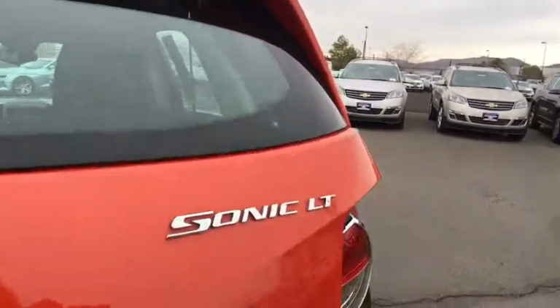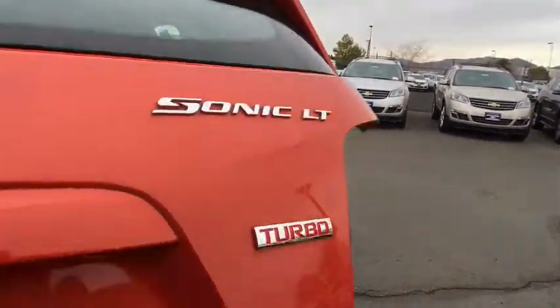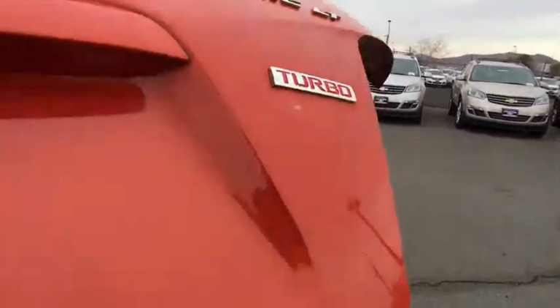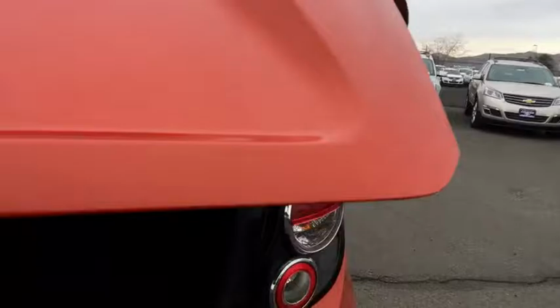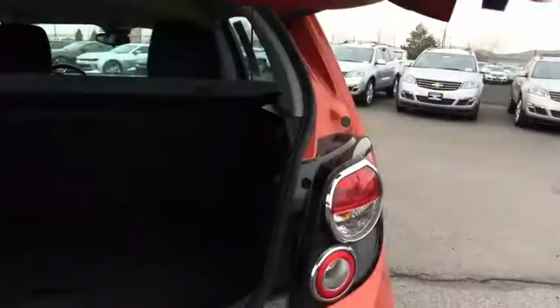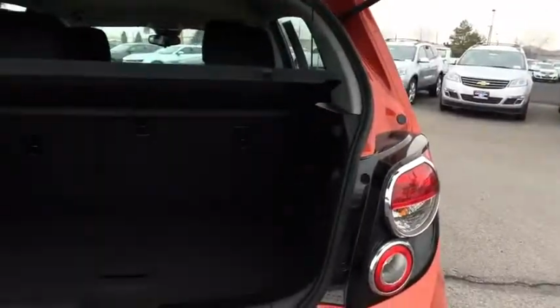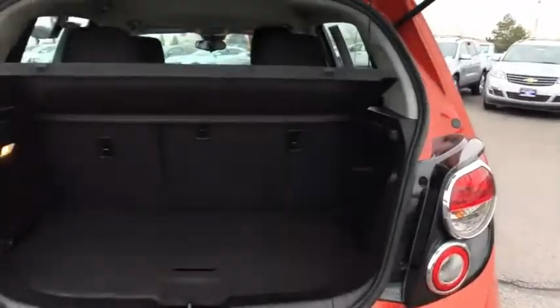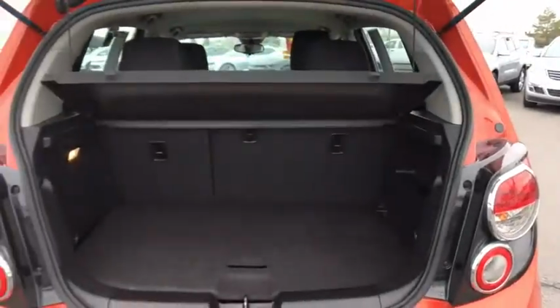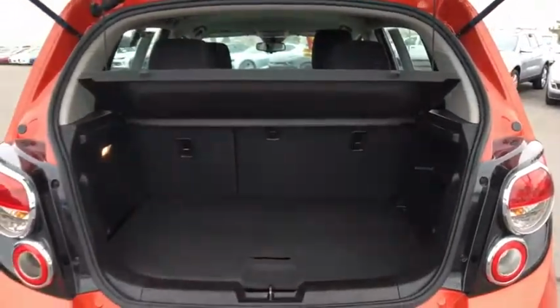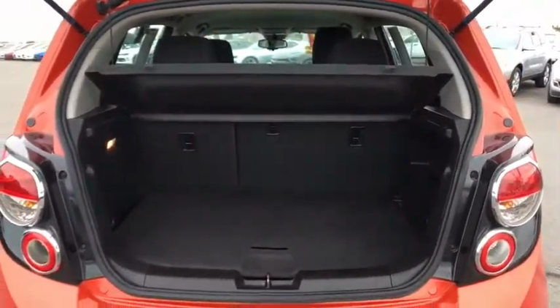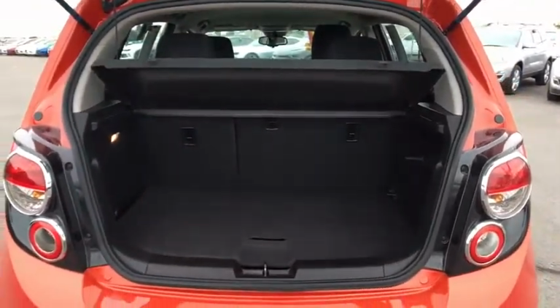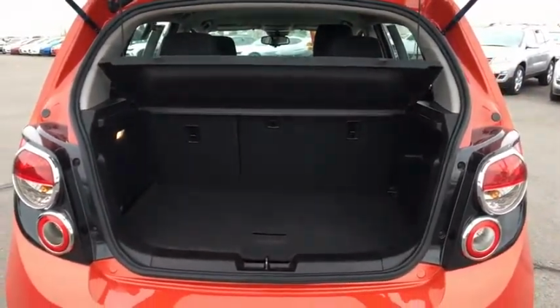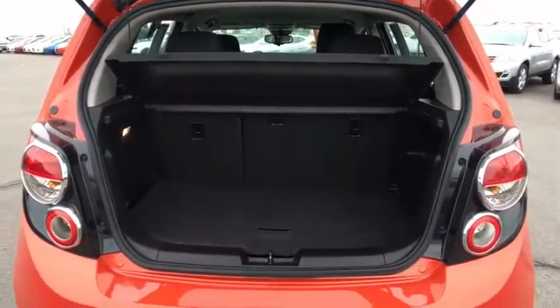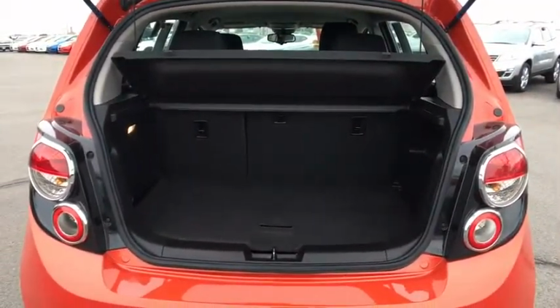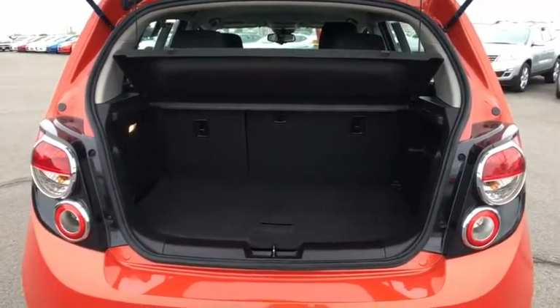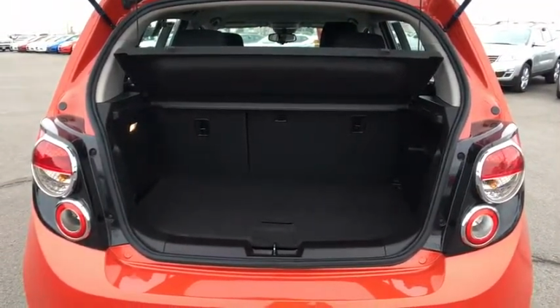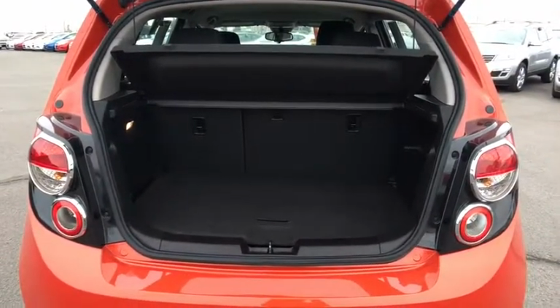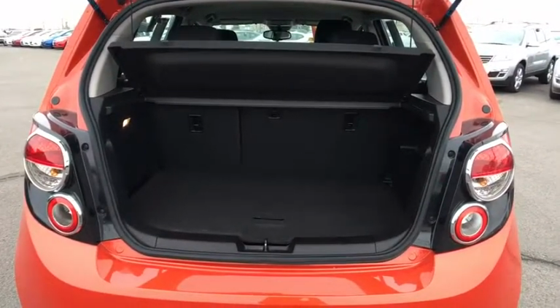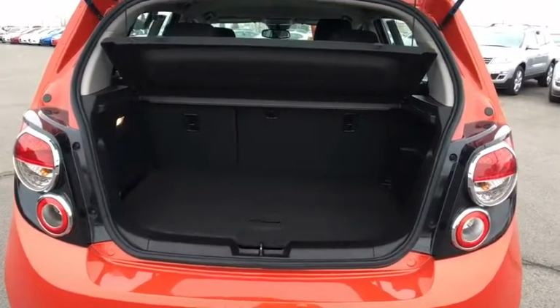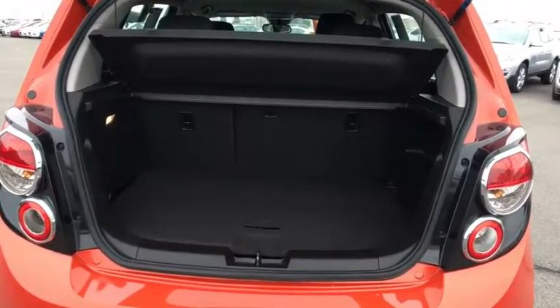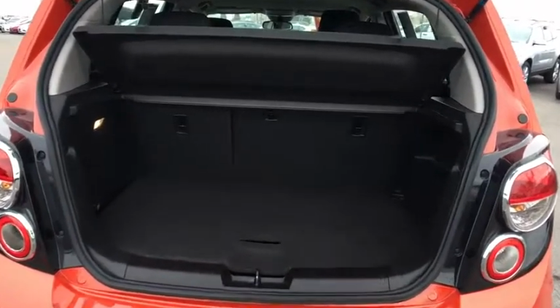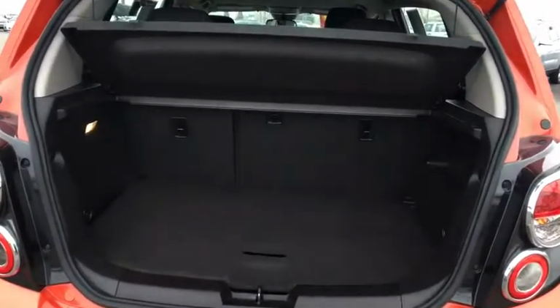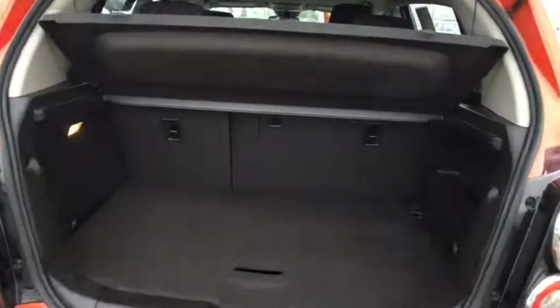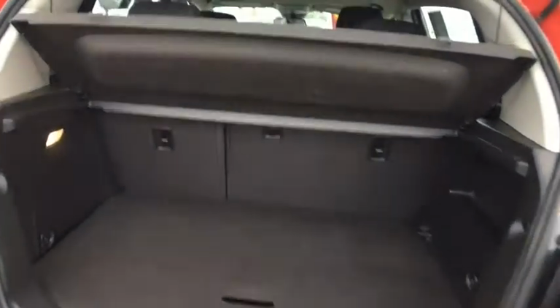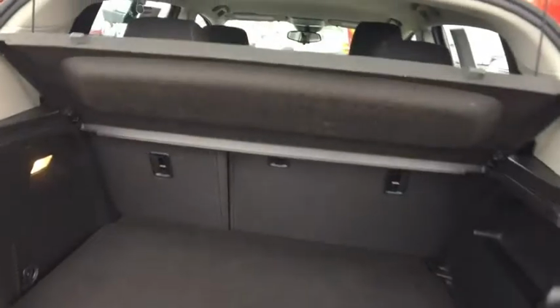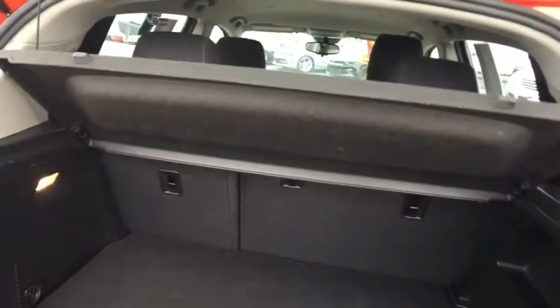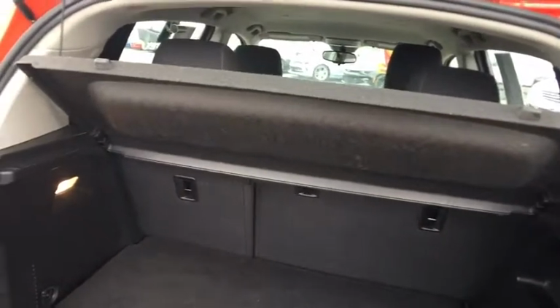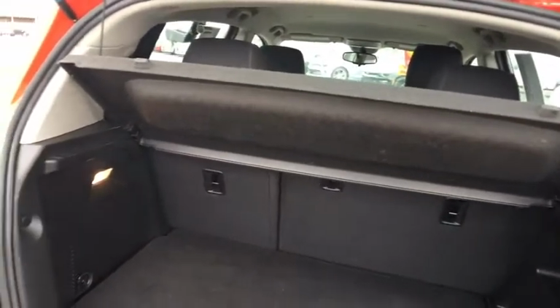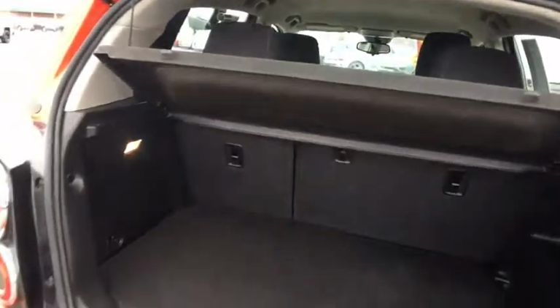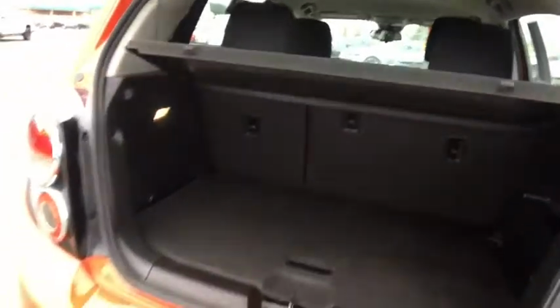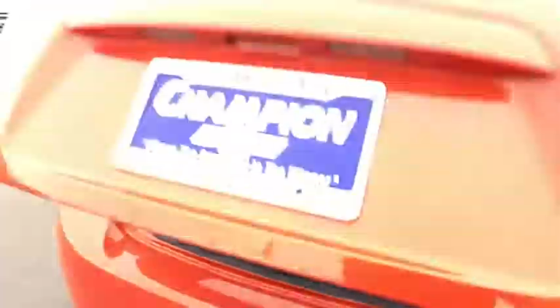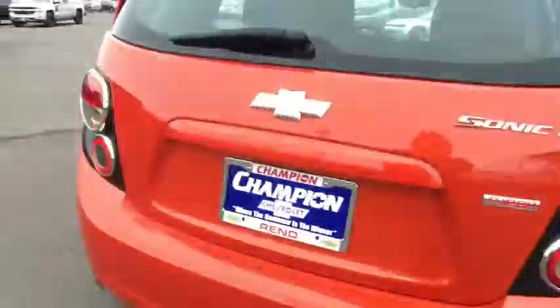Security system, power windows, MP3 player, power door locks, CD player, bucket seats, trip computer, passenger airbag.